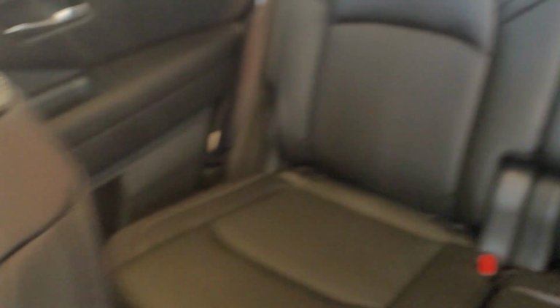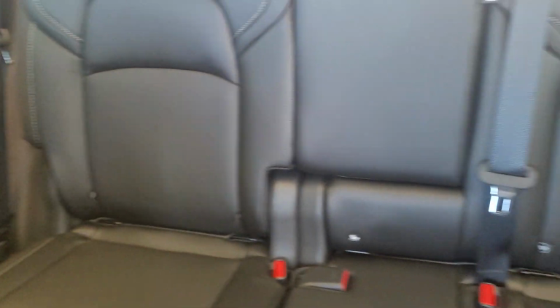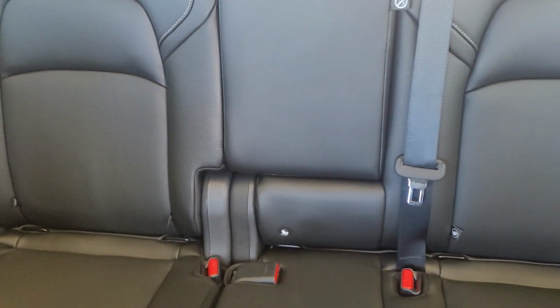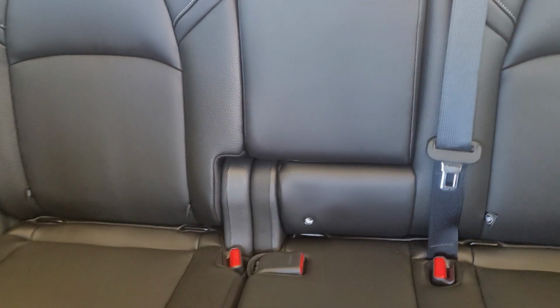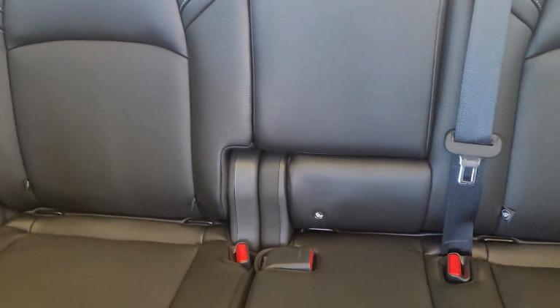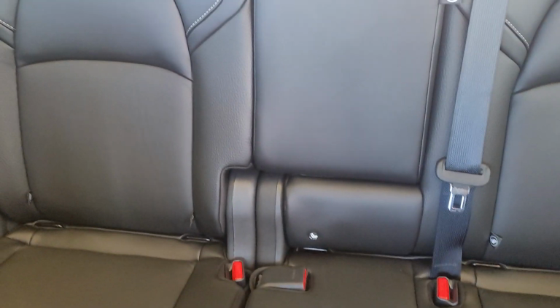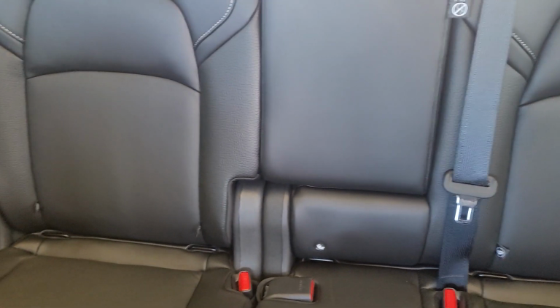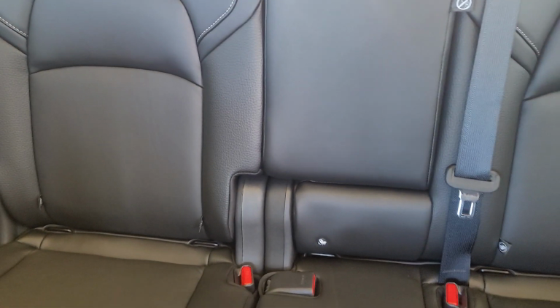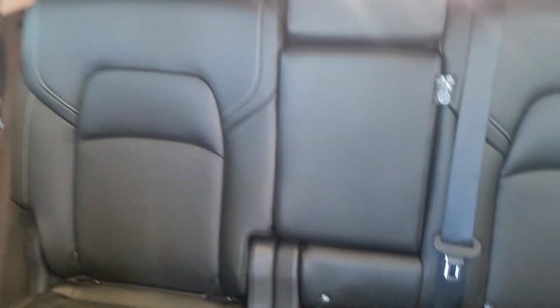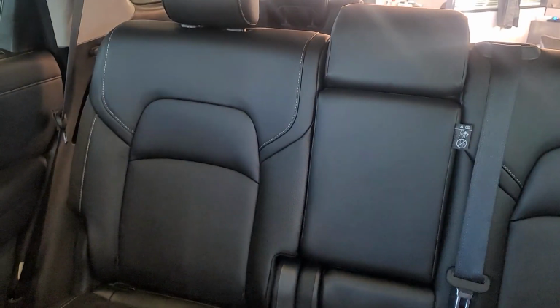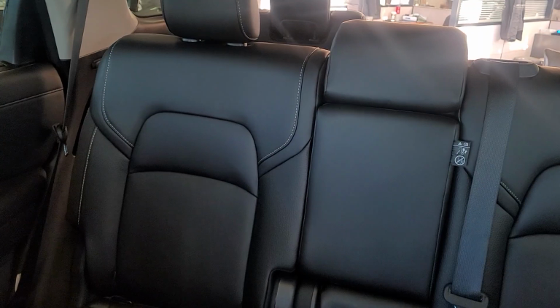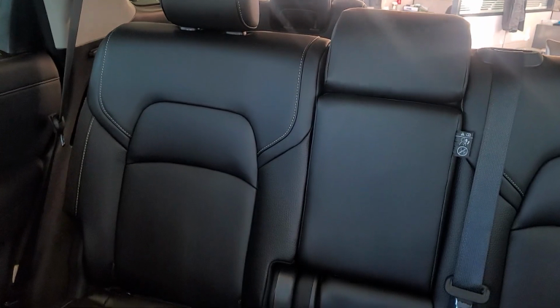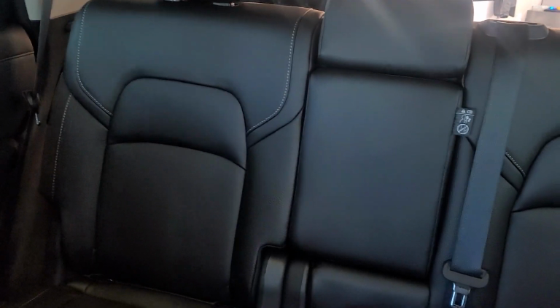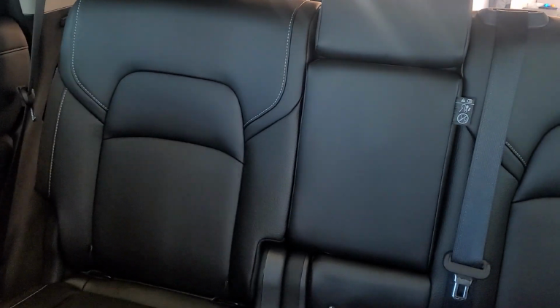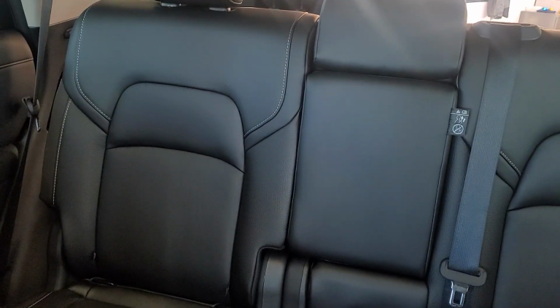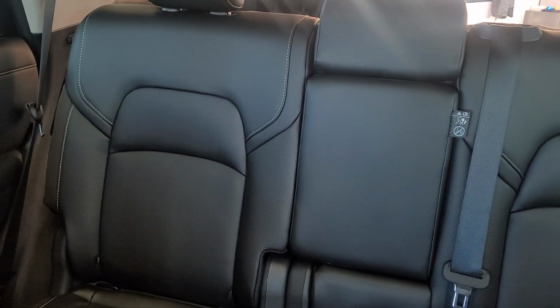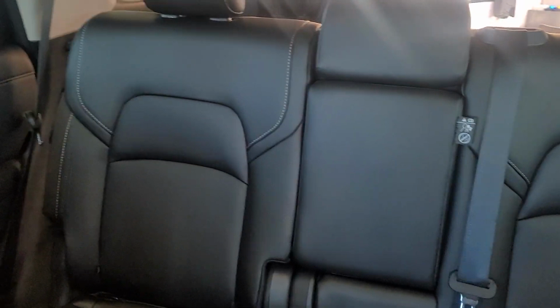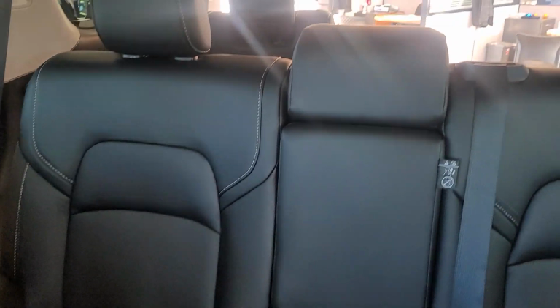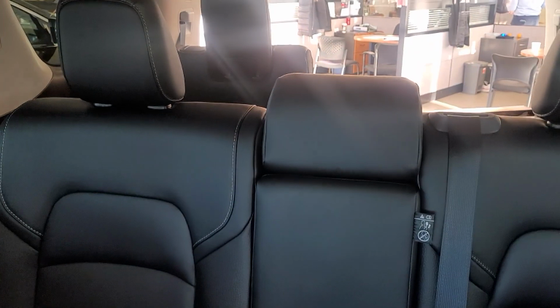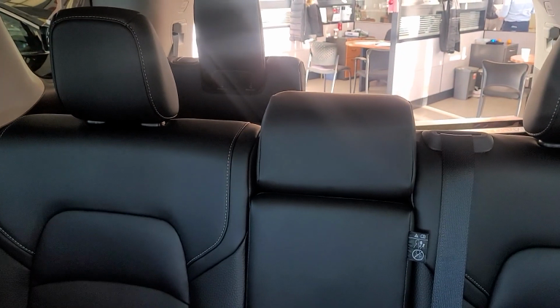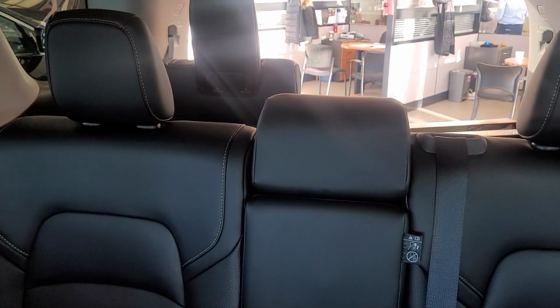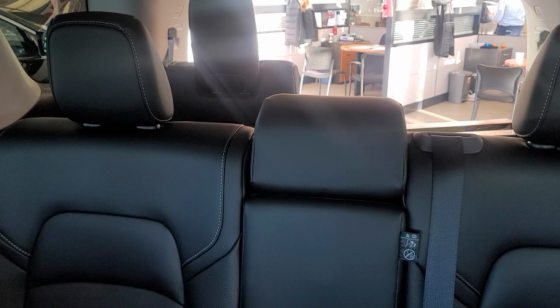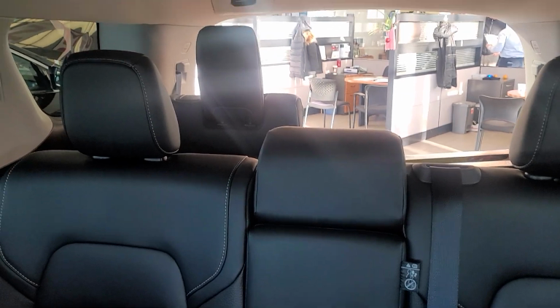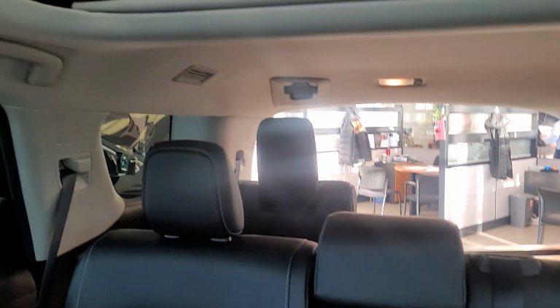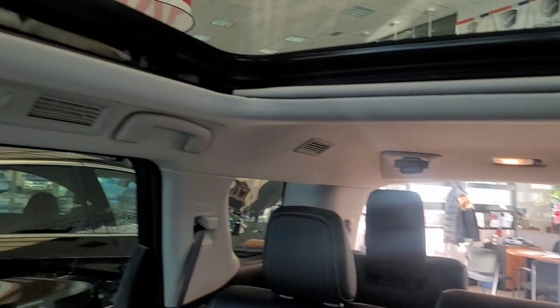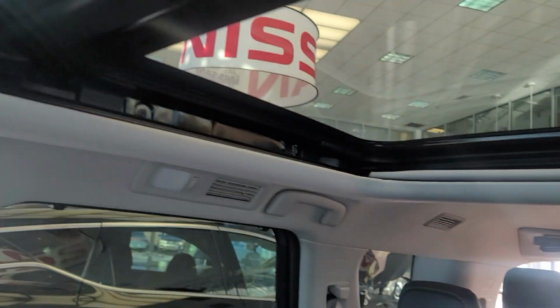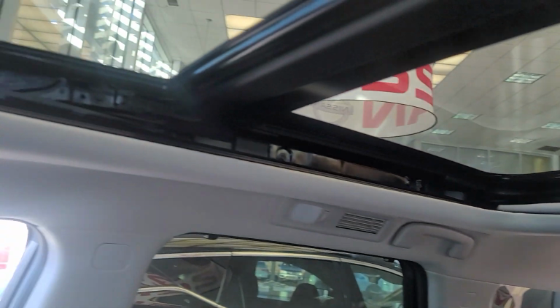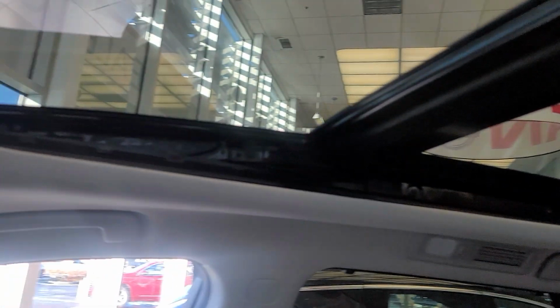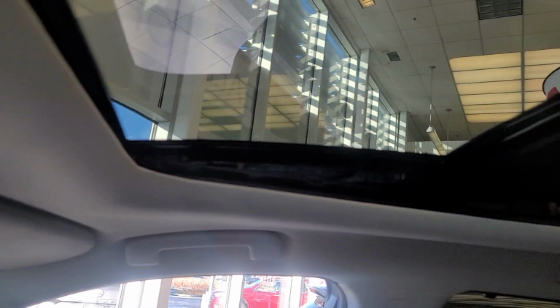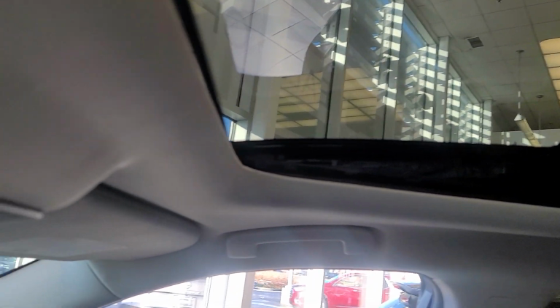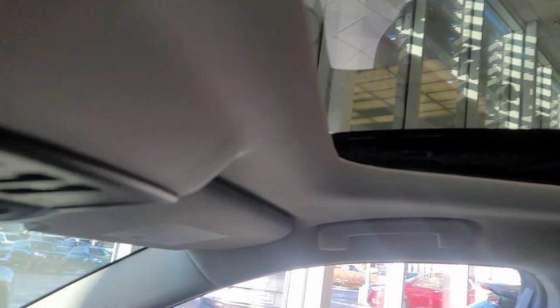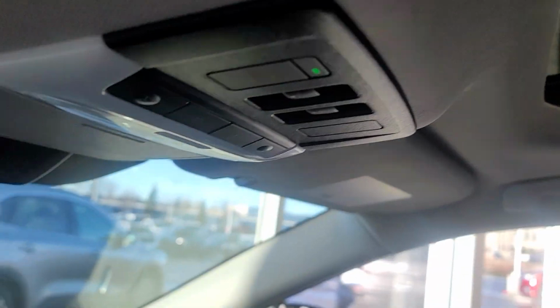The back seats are super, super nice. The second row is heated. The third row is not, but the third row you can fold down or keep up. And of course, we have the dual sun and moon roof here.